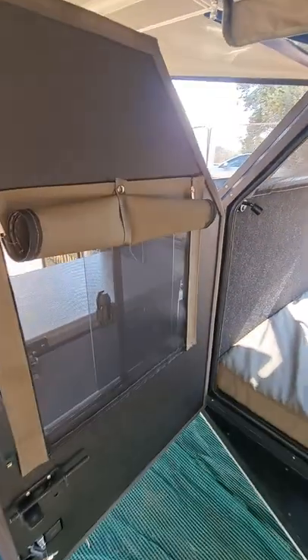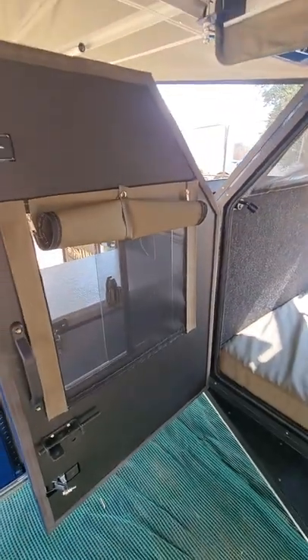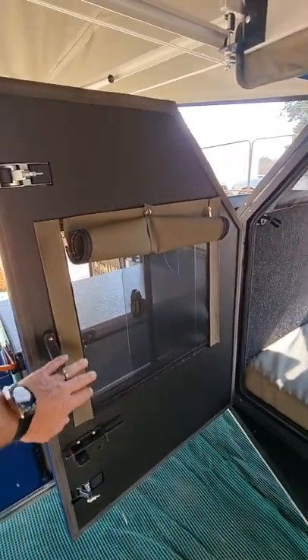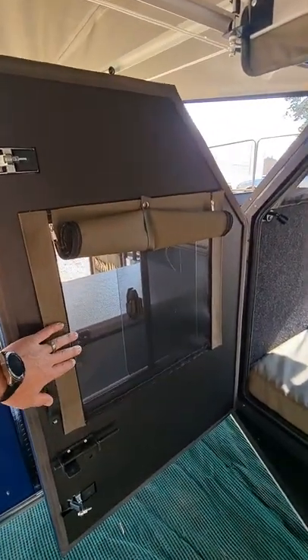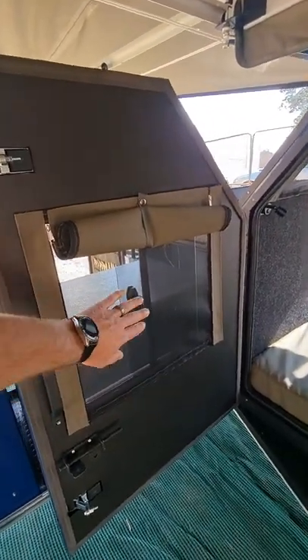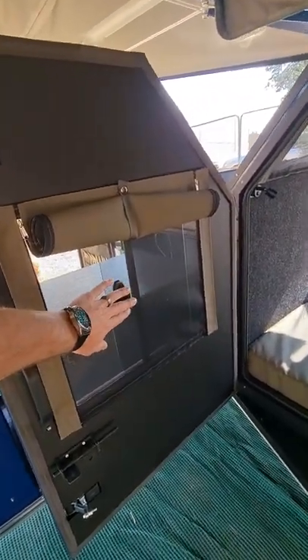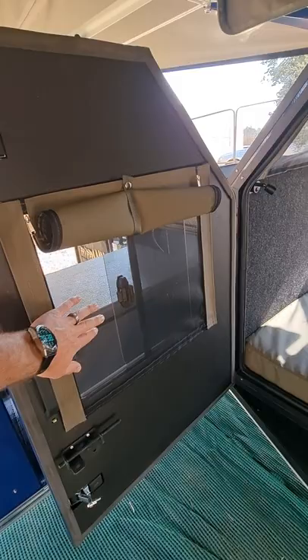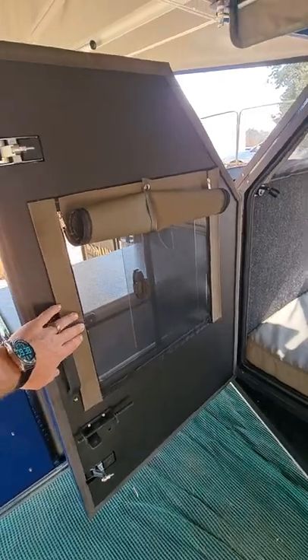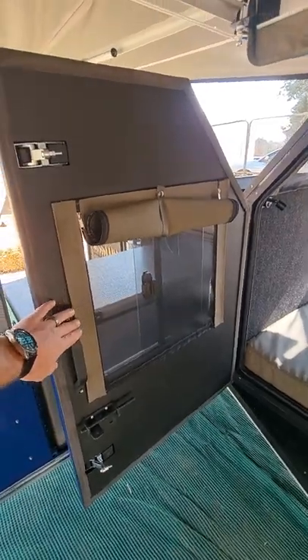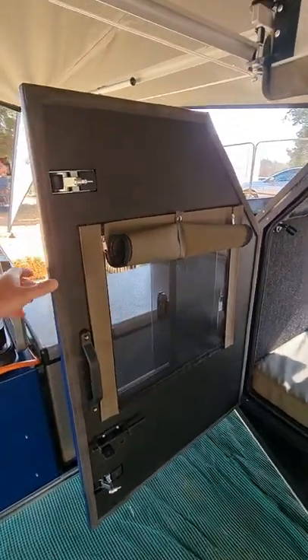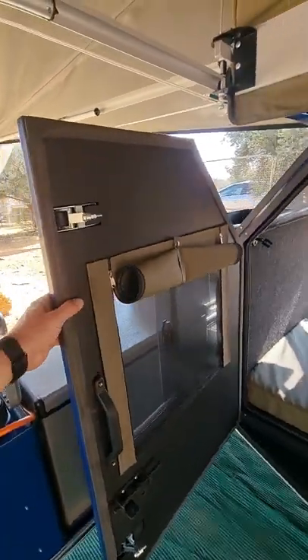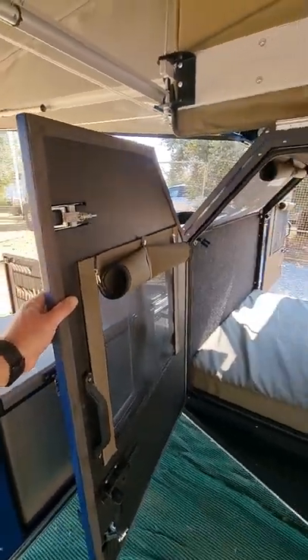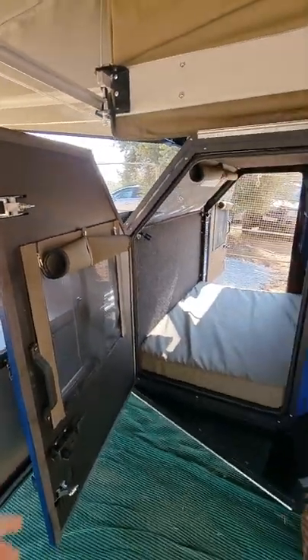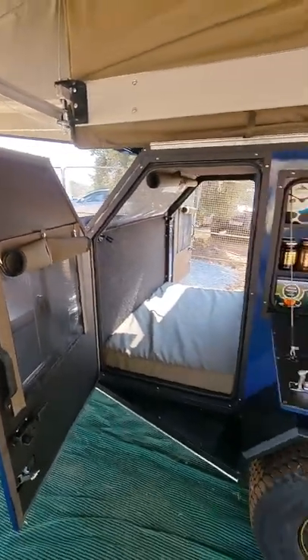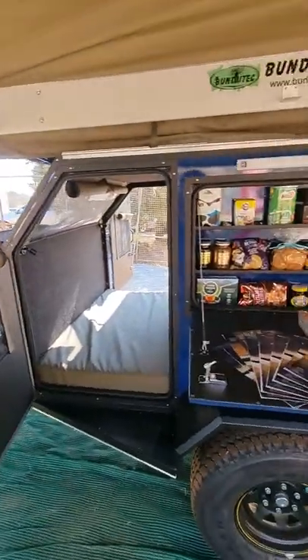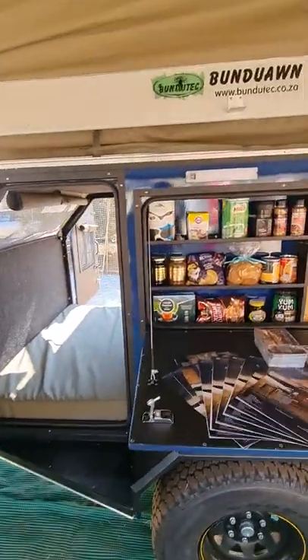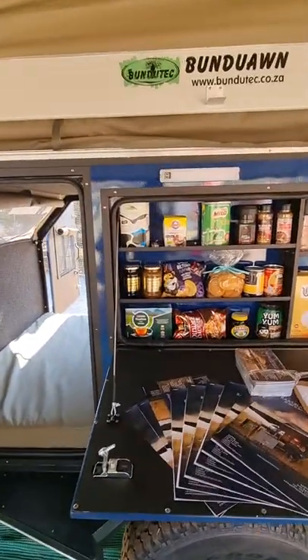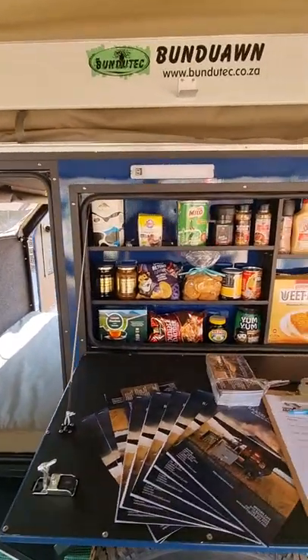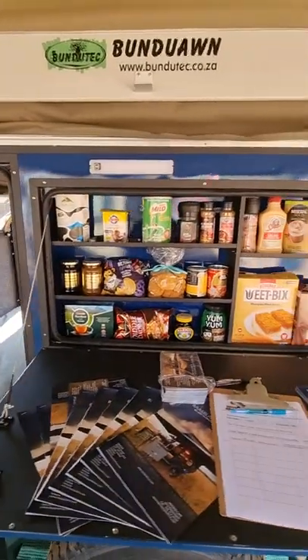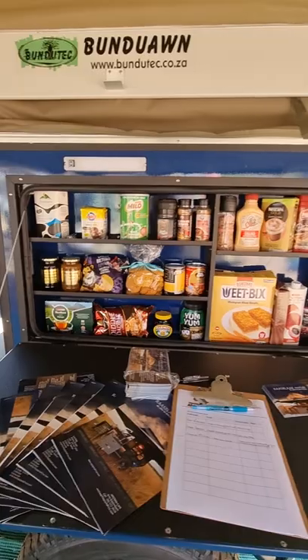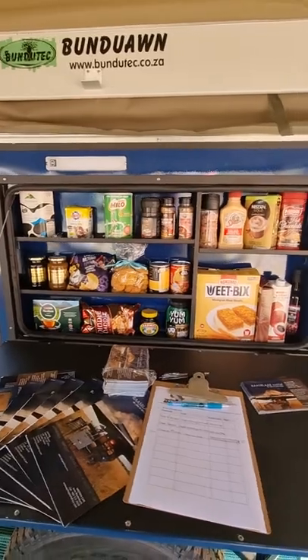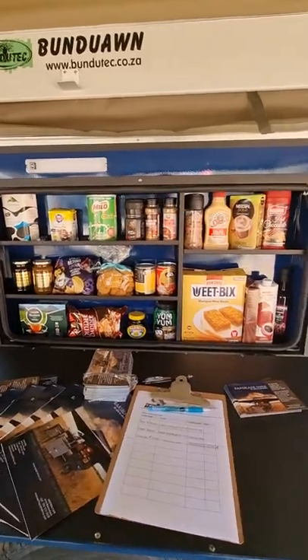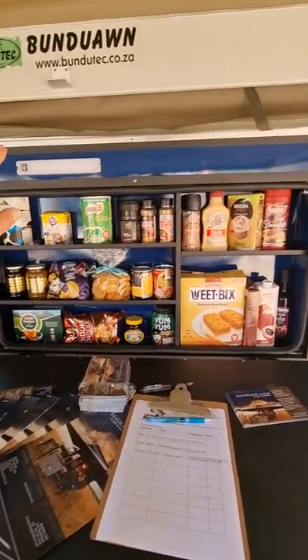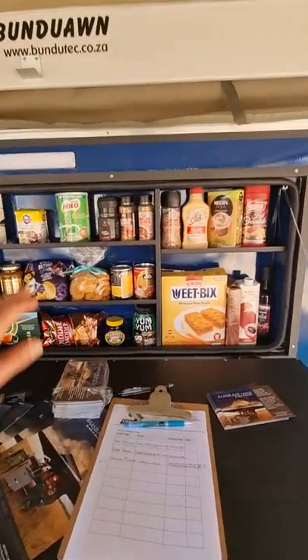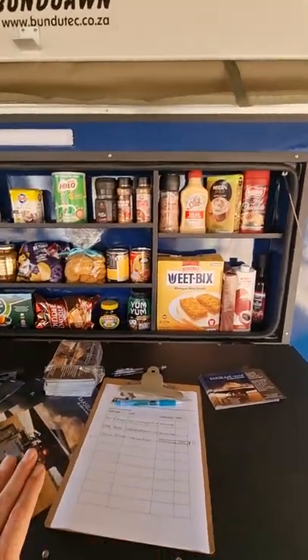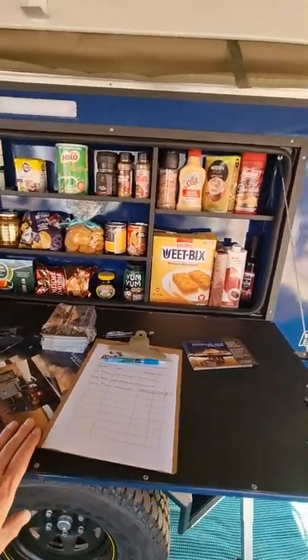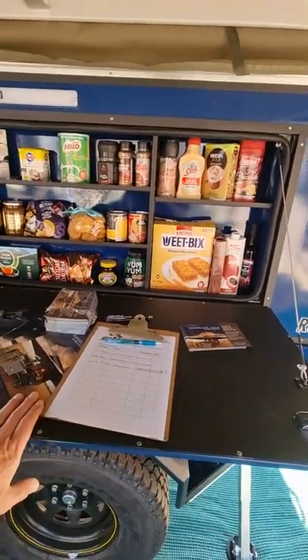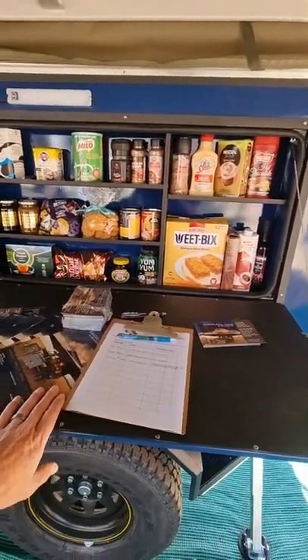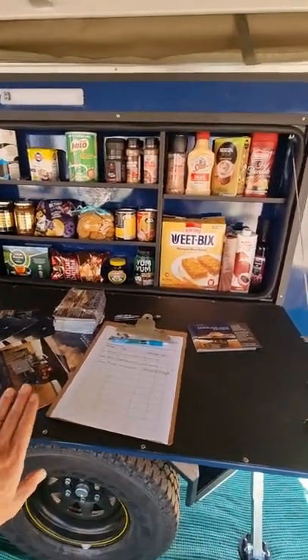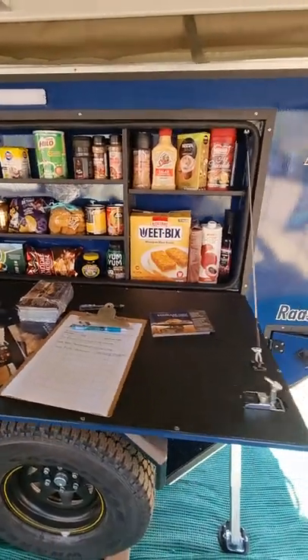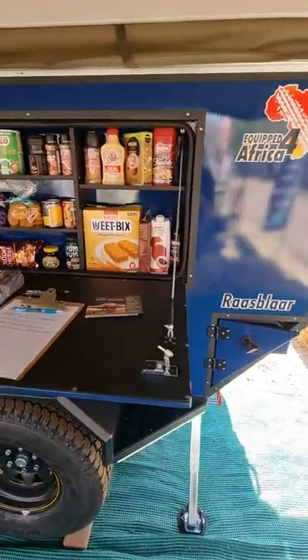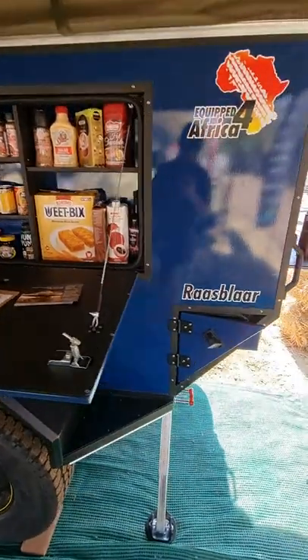Your doors have got mozzie nets so you can open them for ventilation while still keeping the bugs out. On this side you've got a kitchen unit with an outside light and a nice work deck to work on.